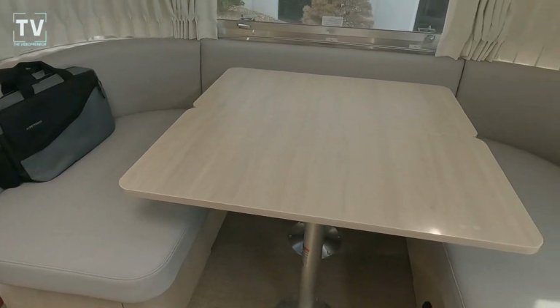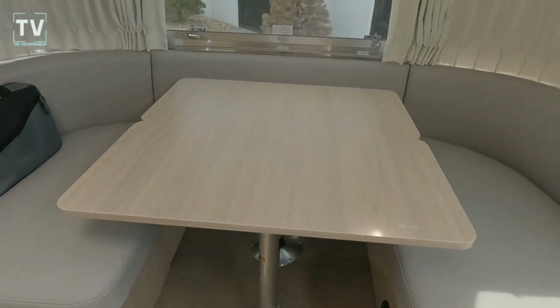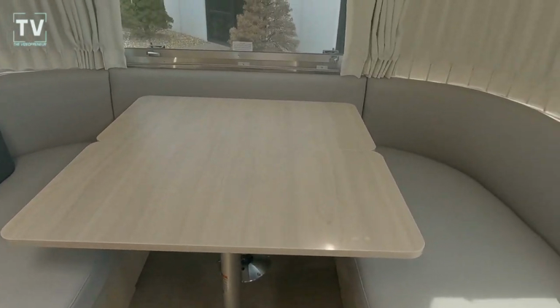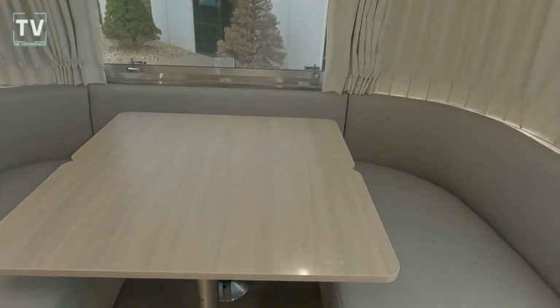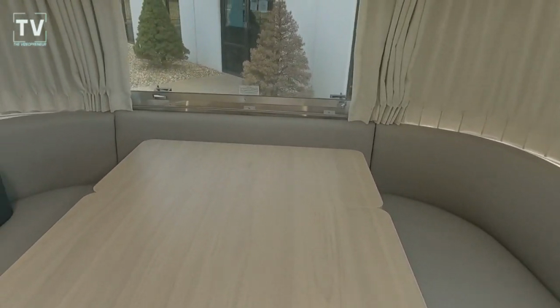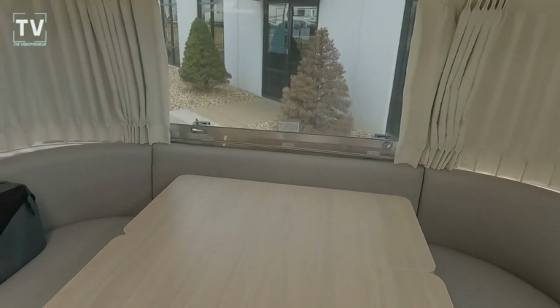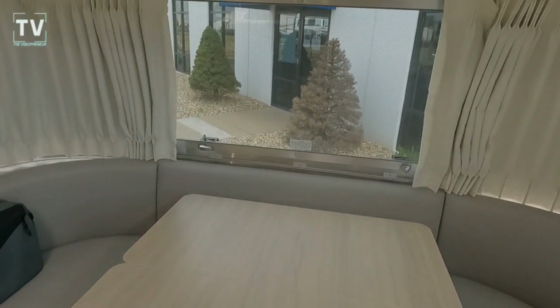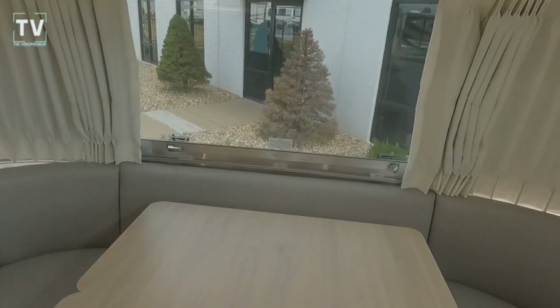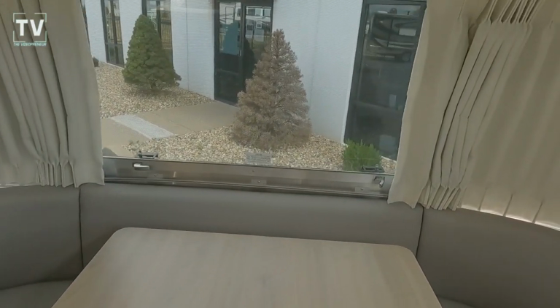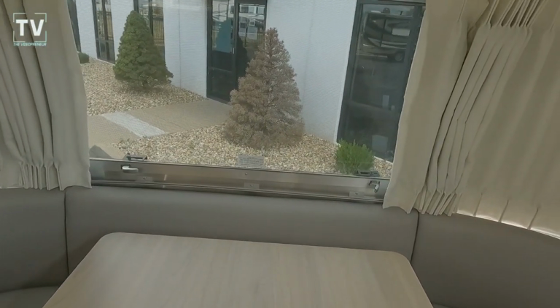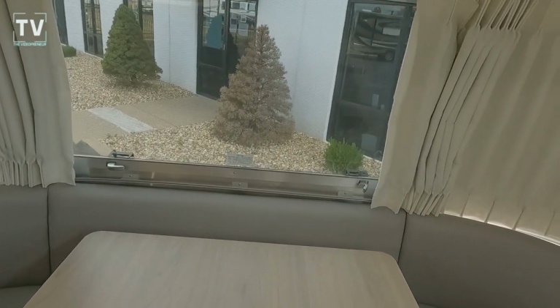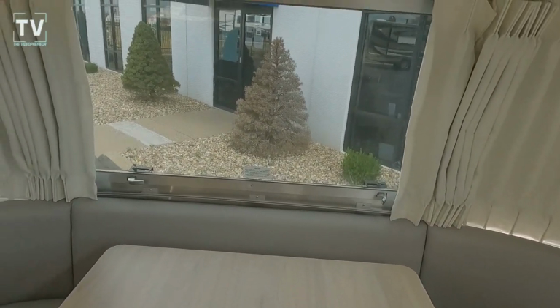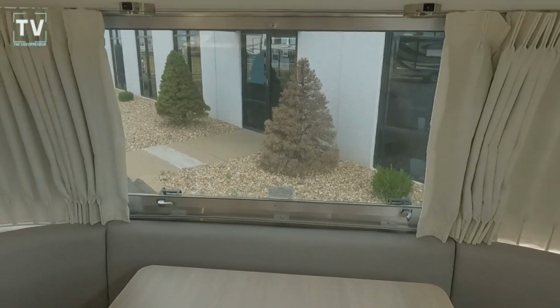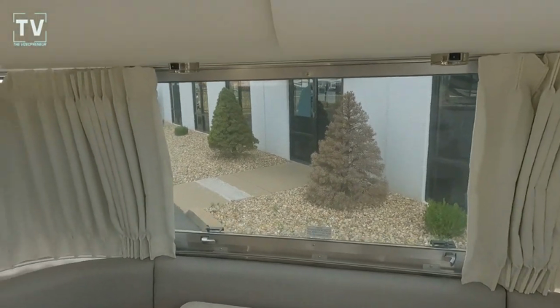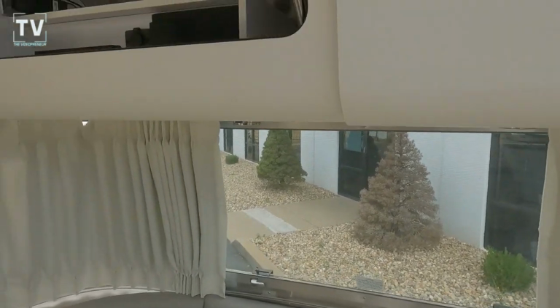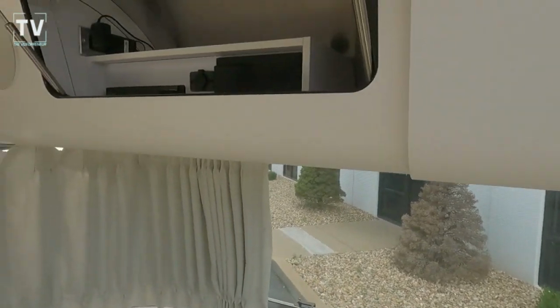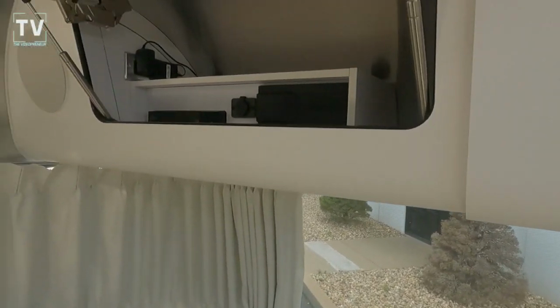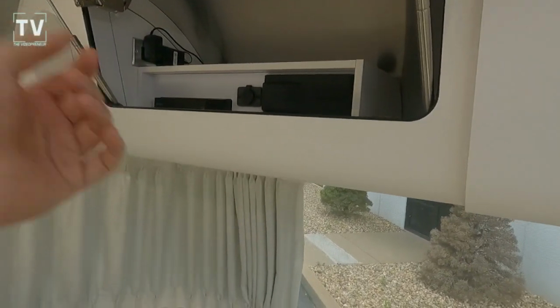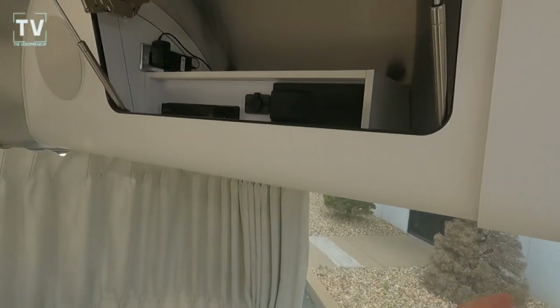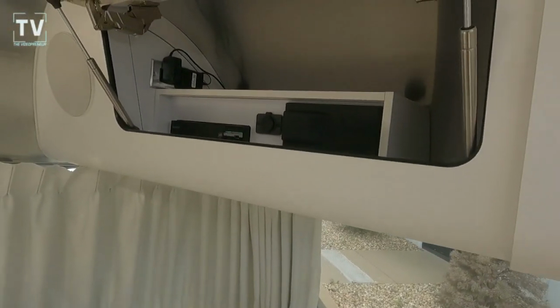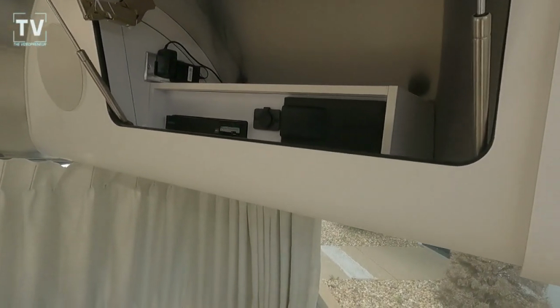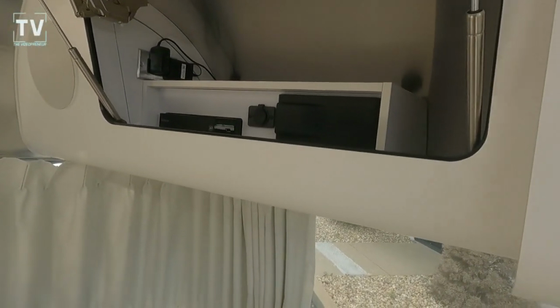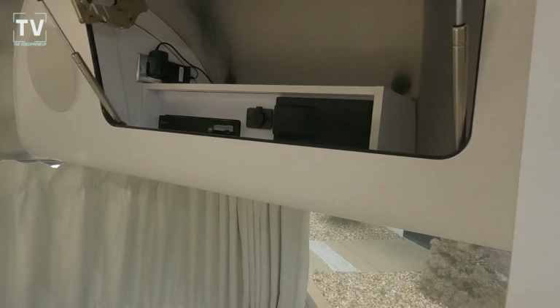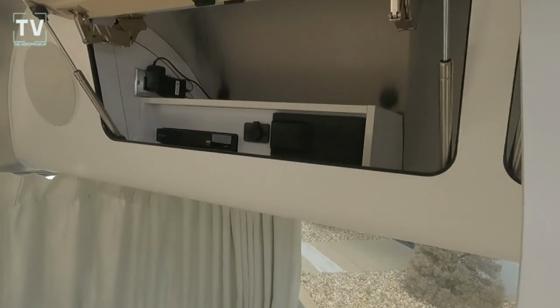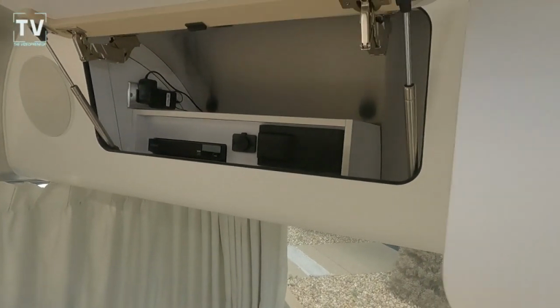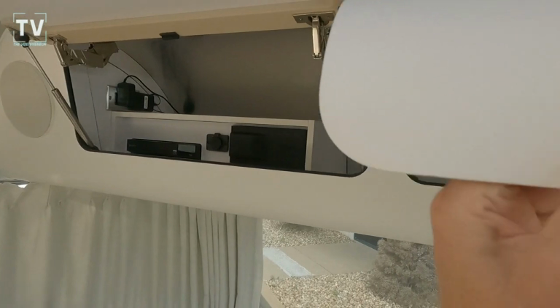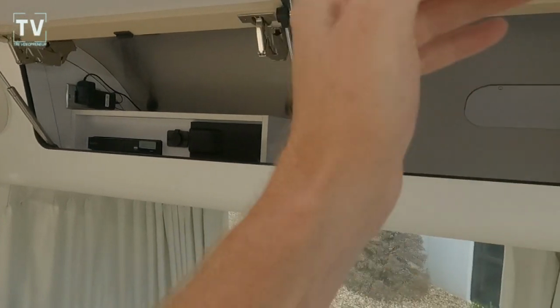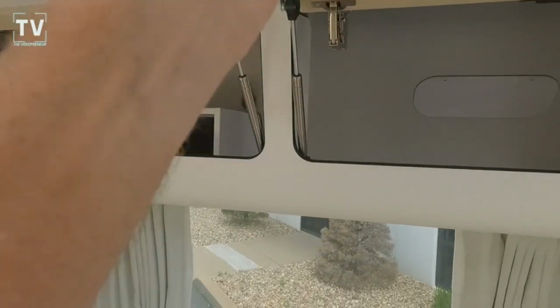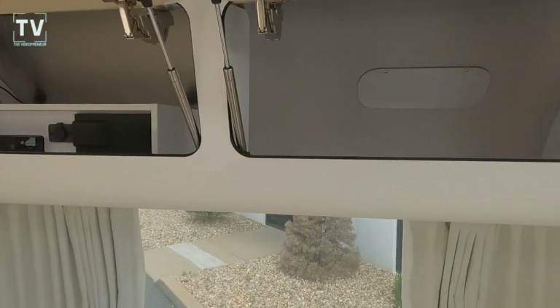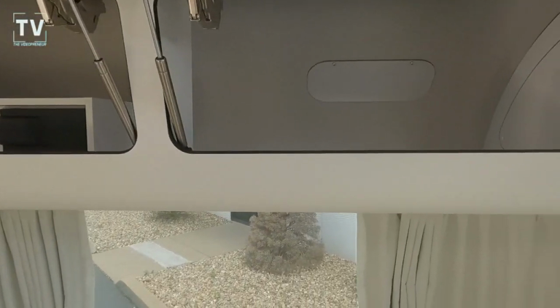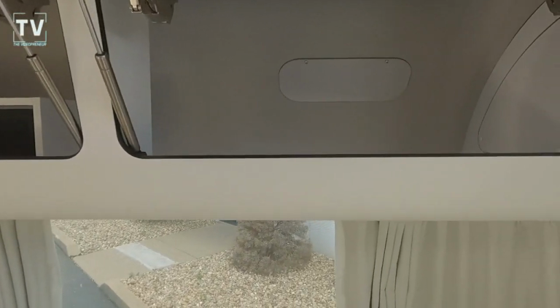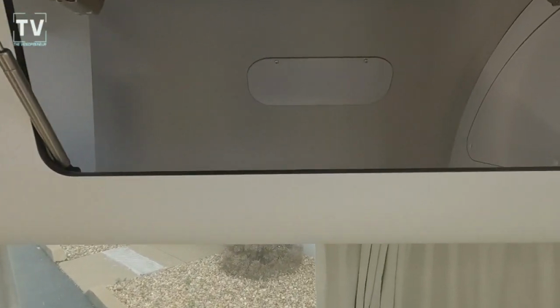There's the dinette area, and you can reconfigure that. This entire RV will sleep up to six if that's what you need.